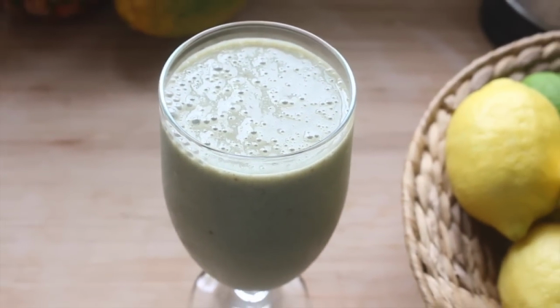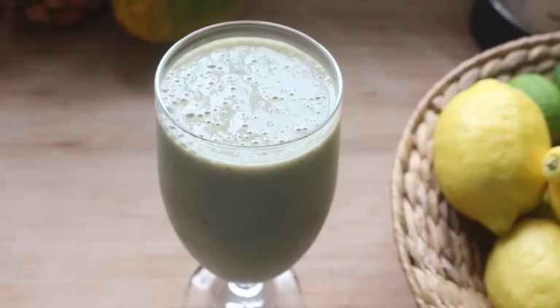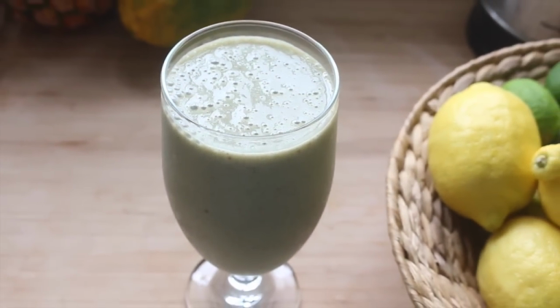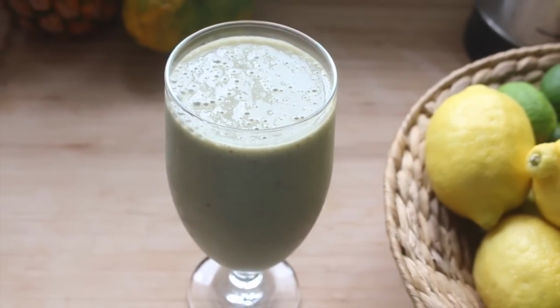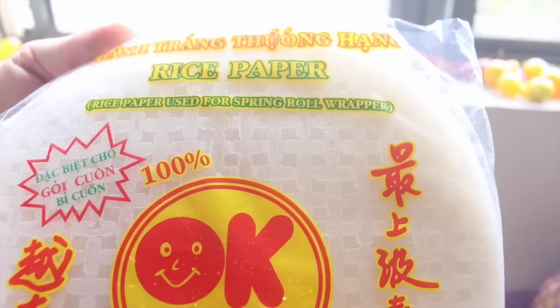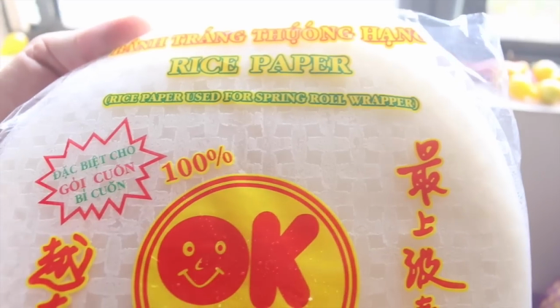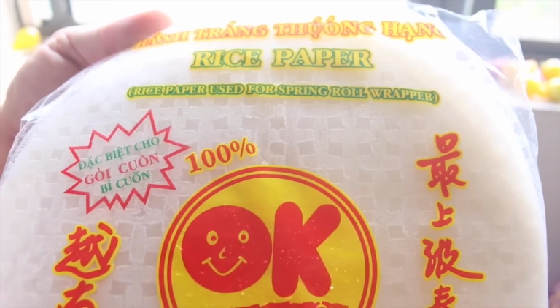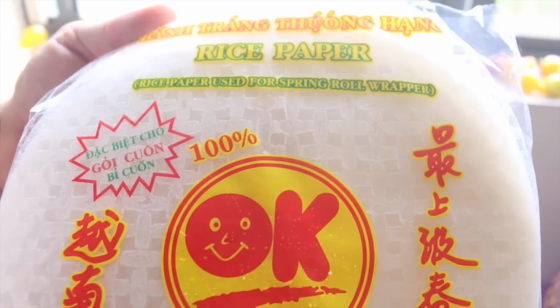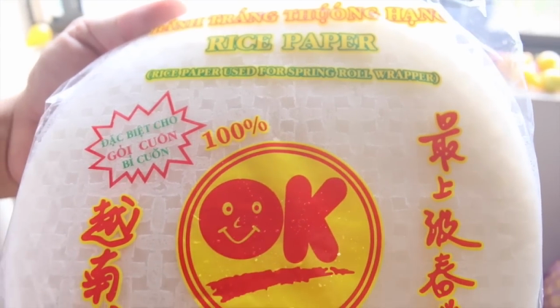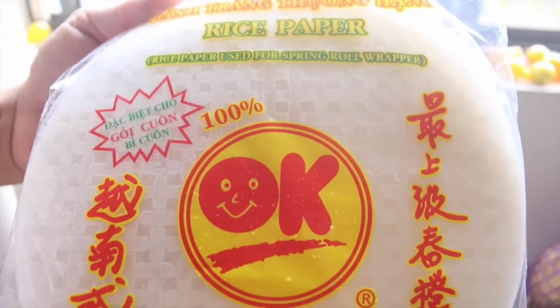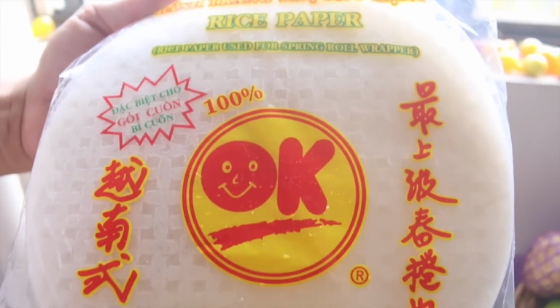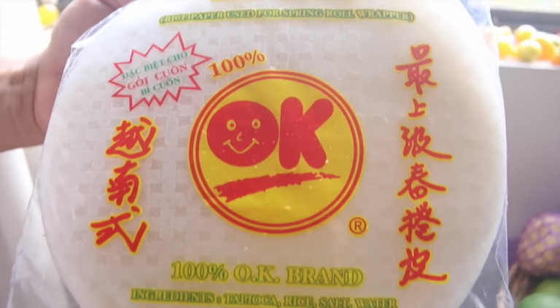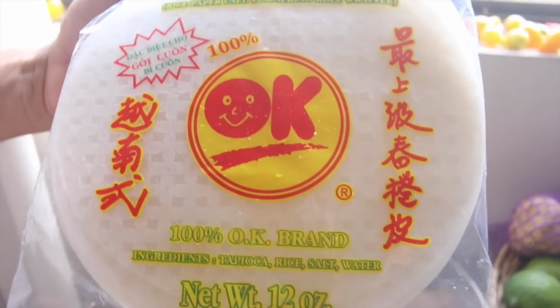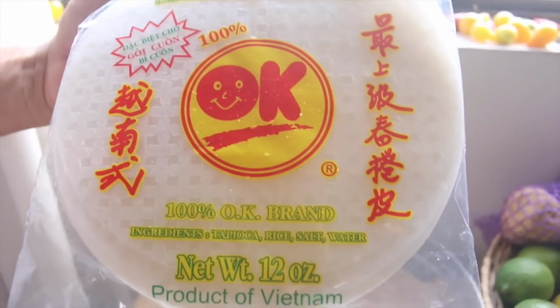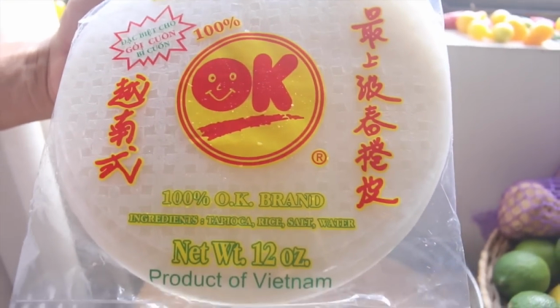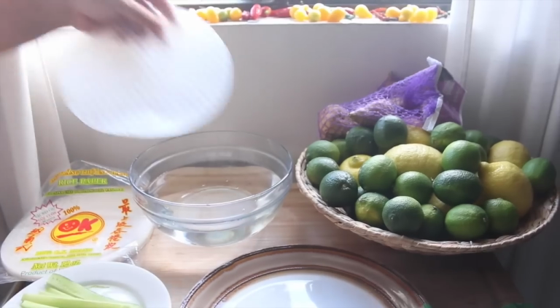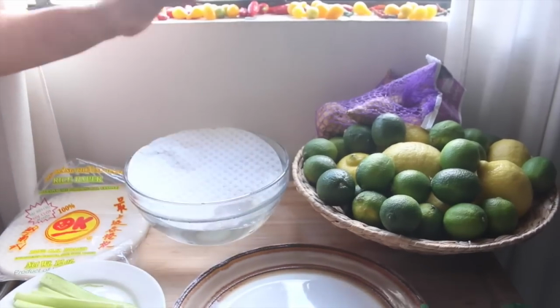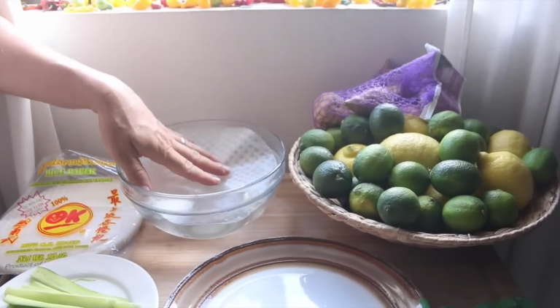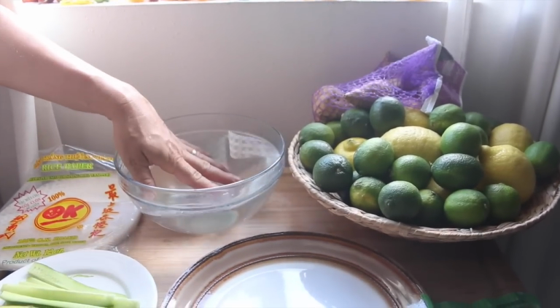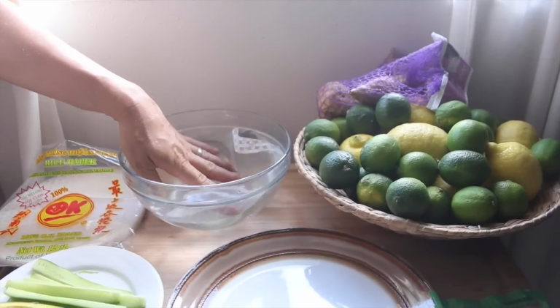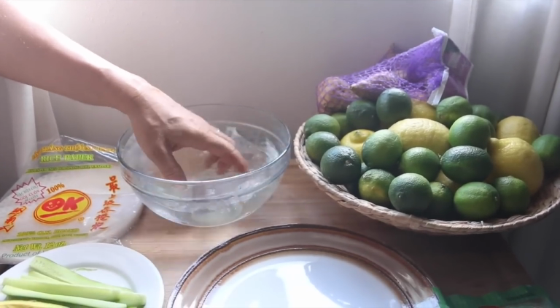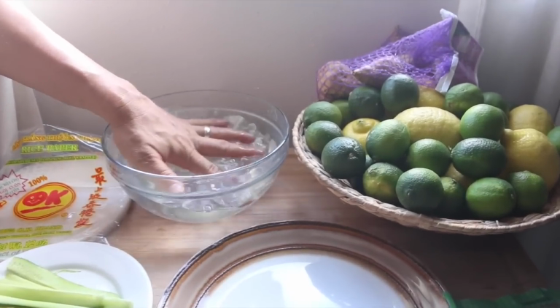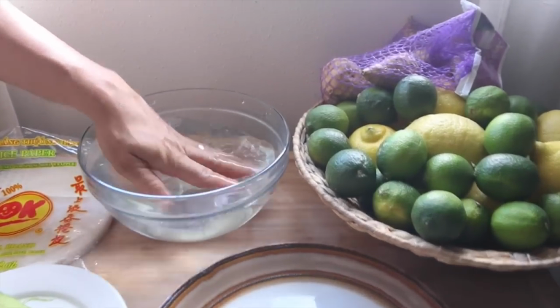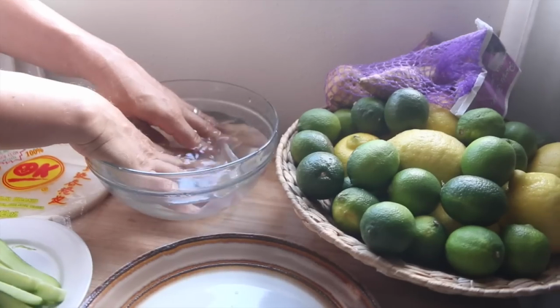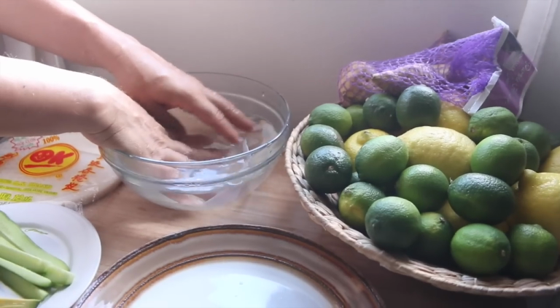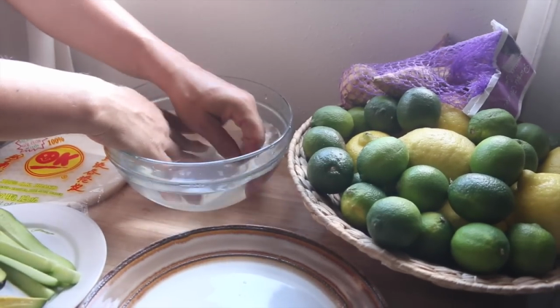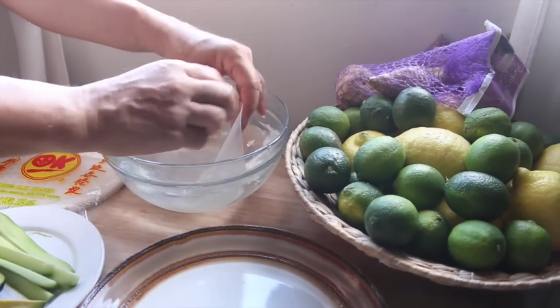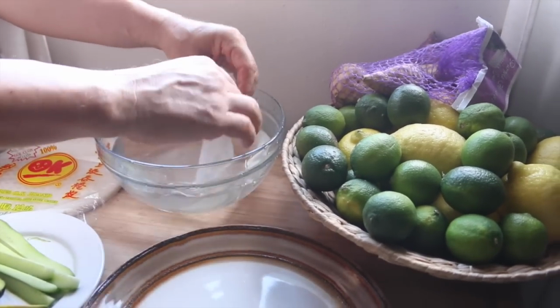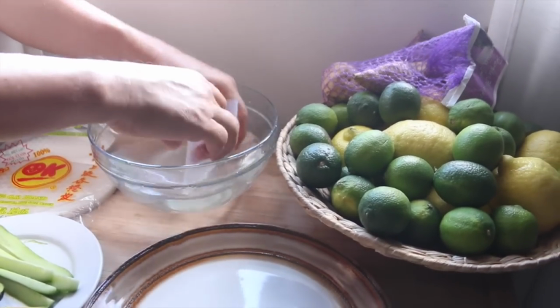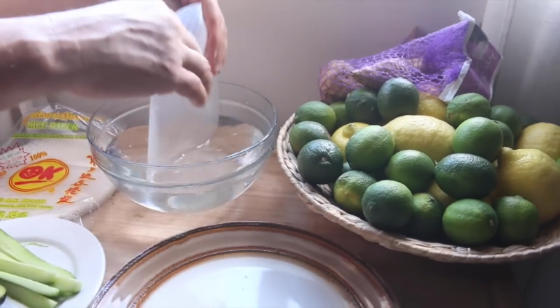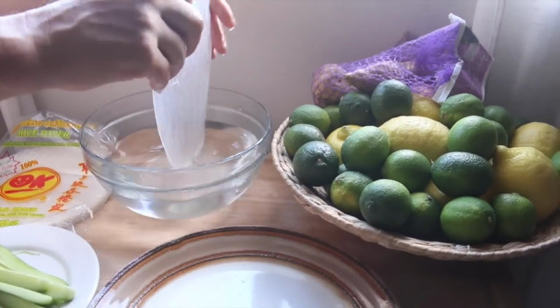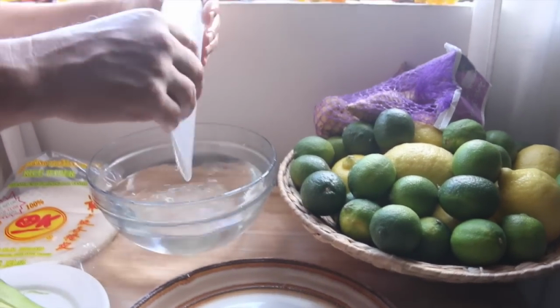For lunch, Michael wanted to make these summer rolls. We get the rice paper wraps at the health food store. He soaks them in filtered water for just a few seconds, kind of pressing them down into the water until they loosen up and become more pliable.